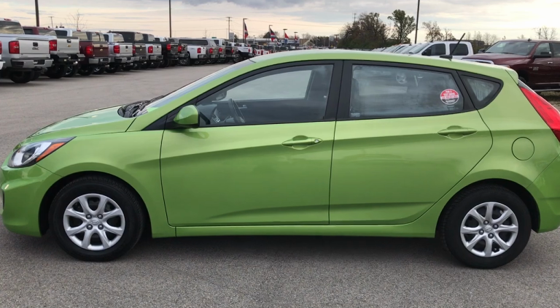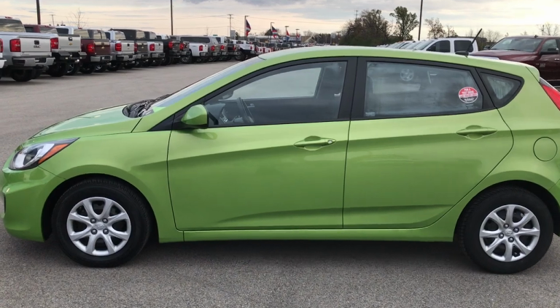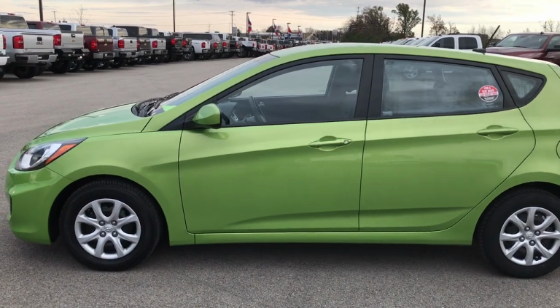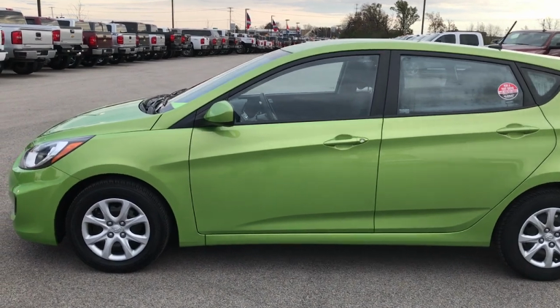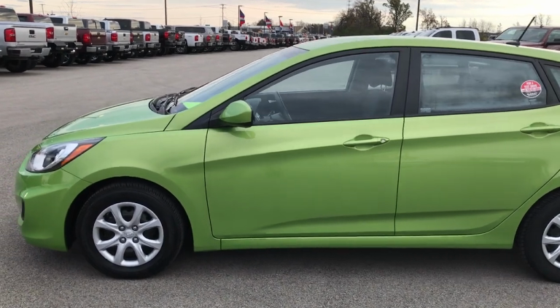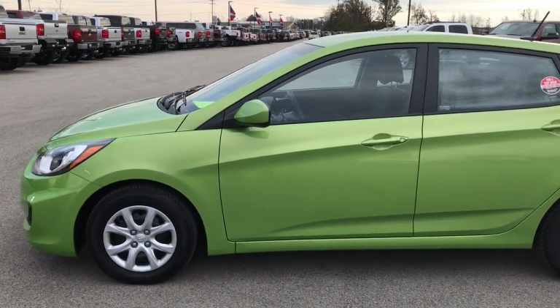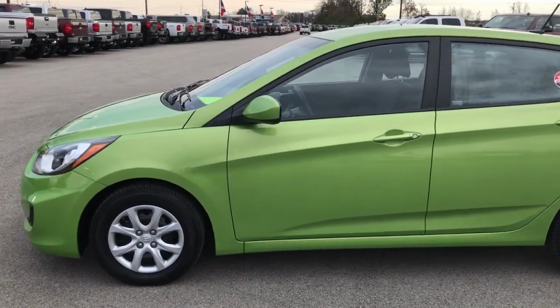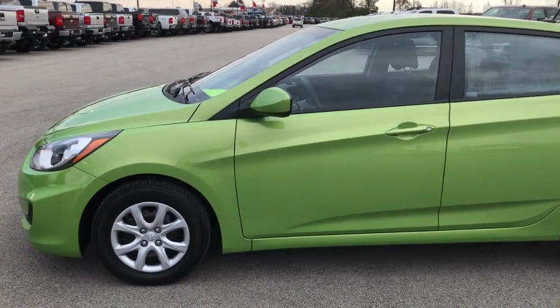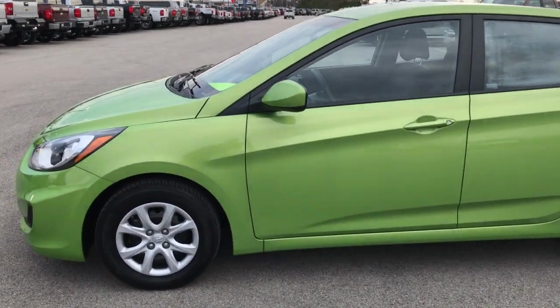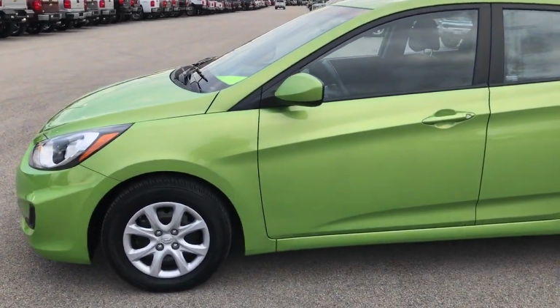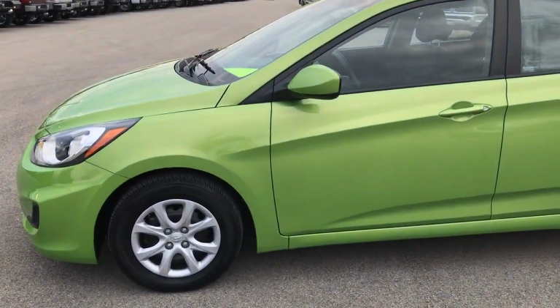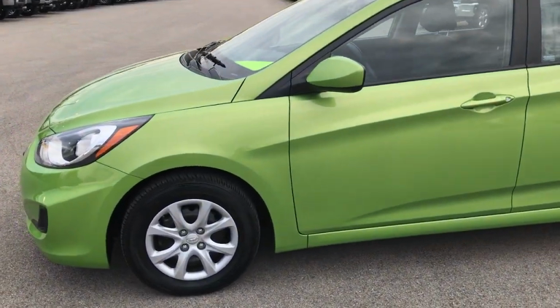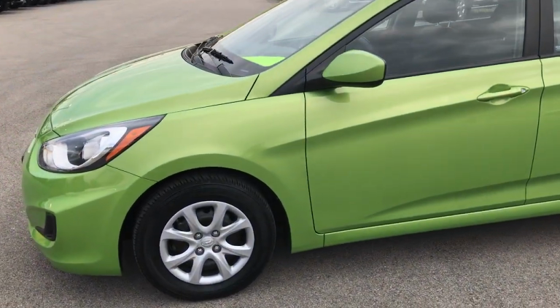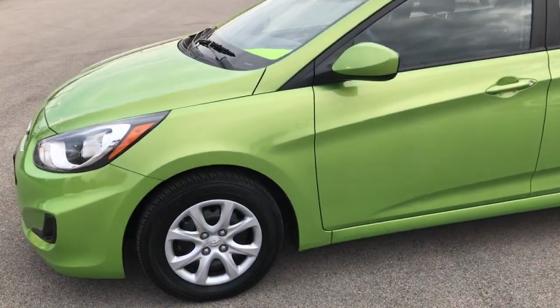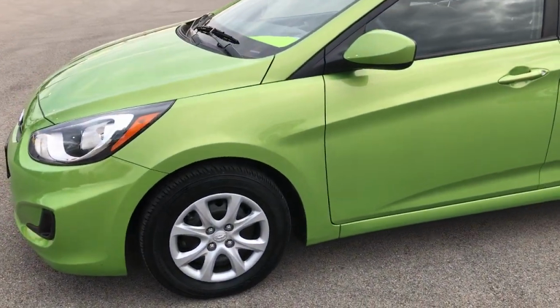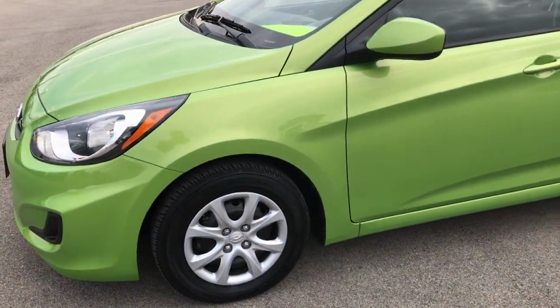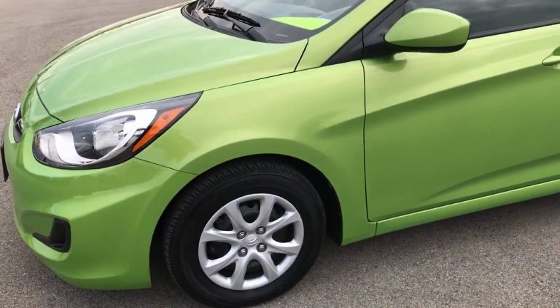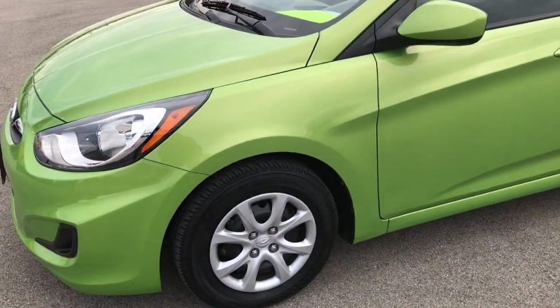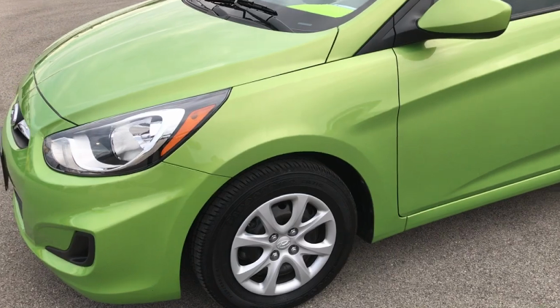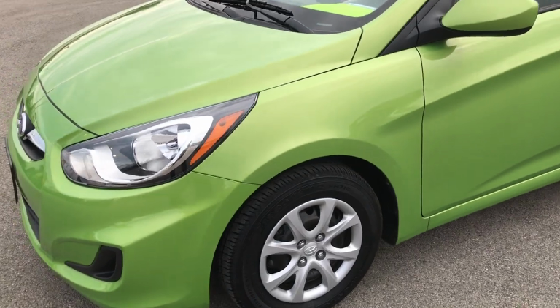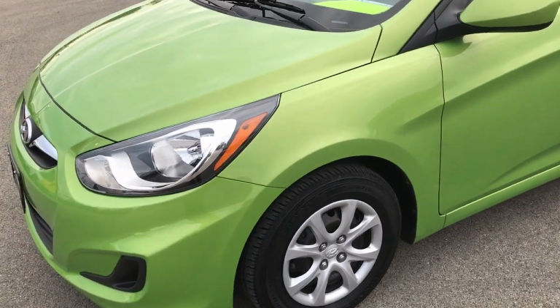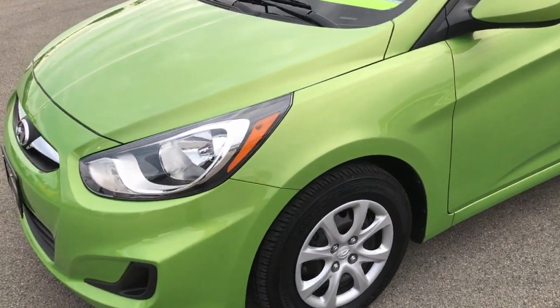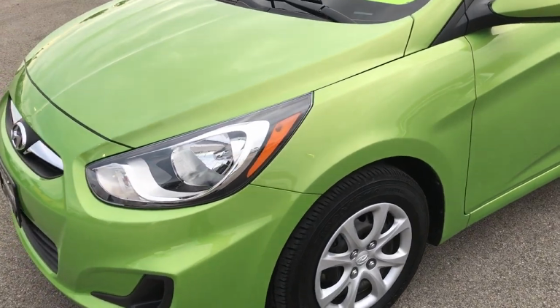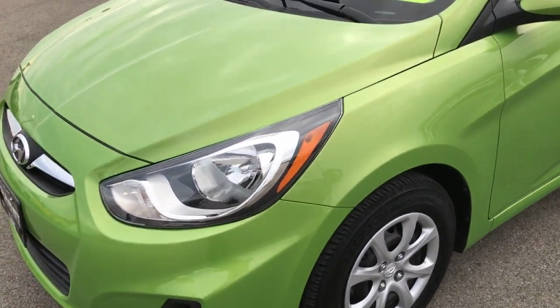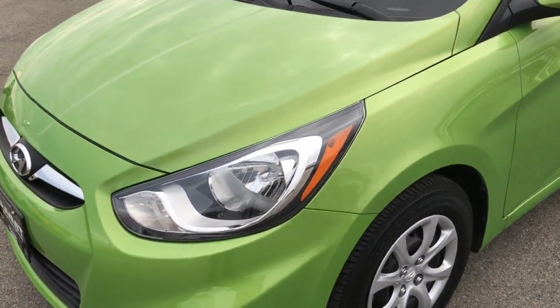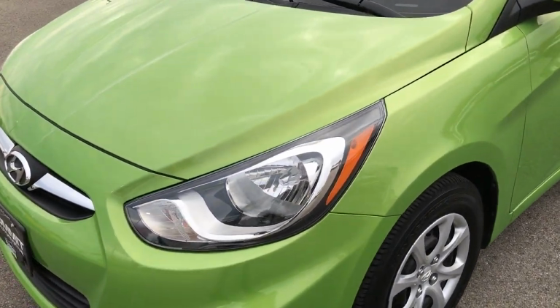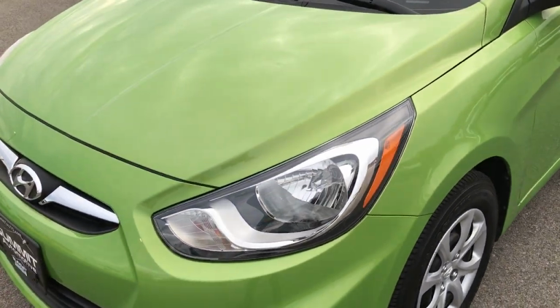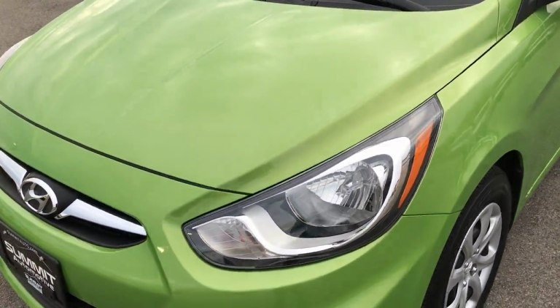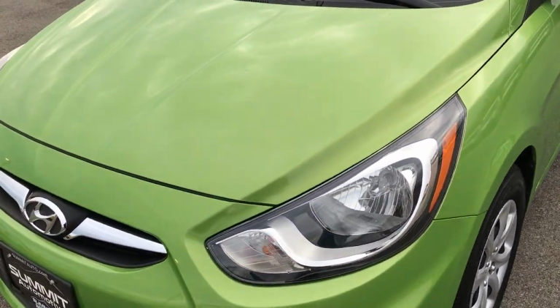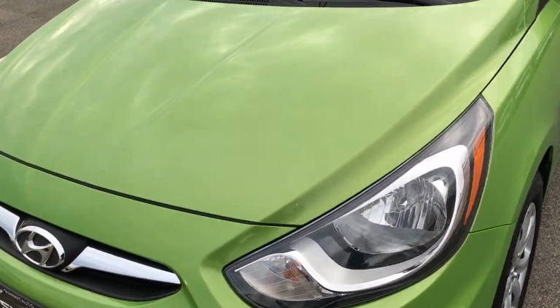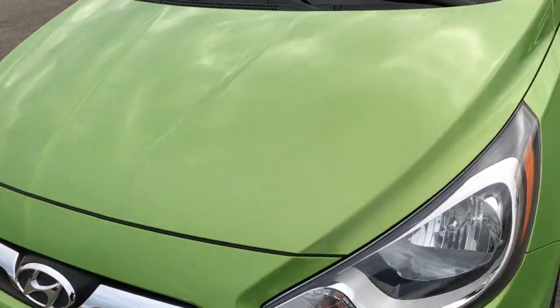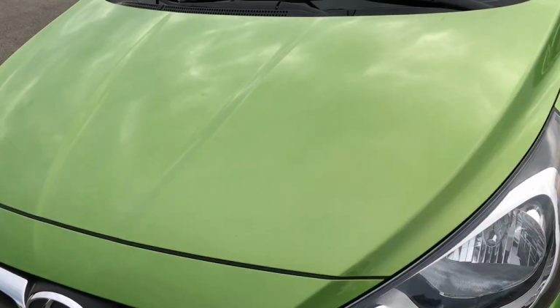This is stock number 7T397B. We are here at Summit Automotive in Fond du Lac, Wisconsin, your new and used car headquarters.